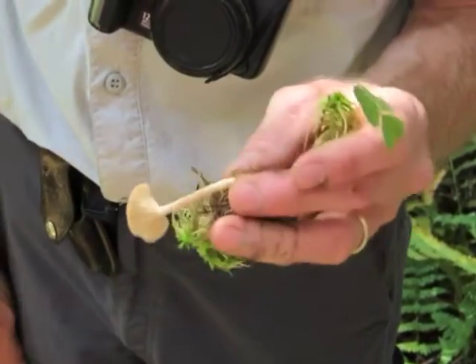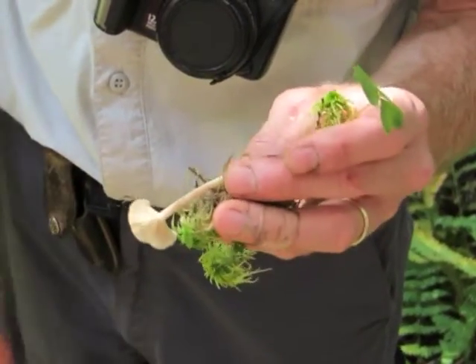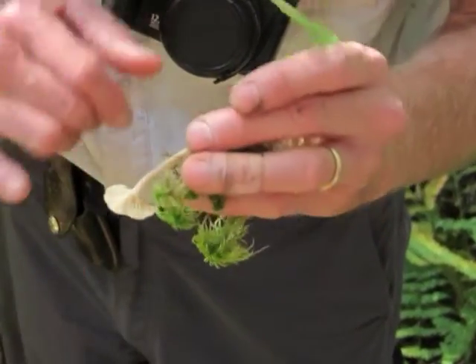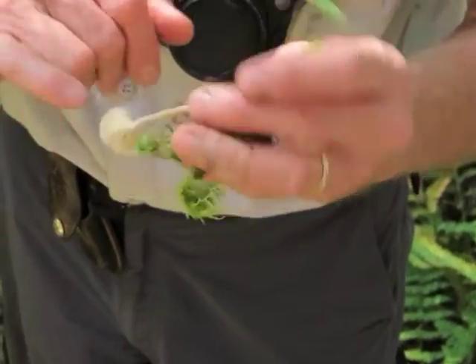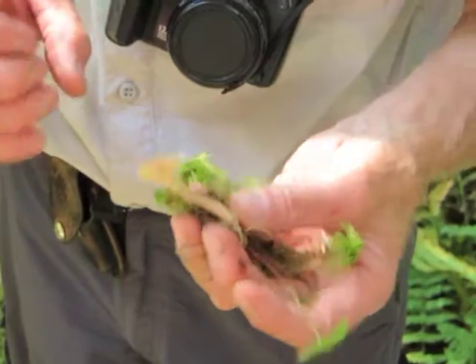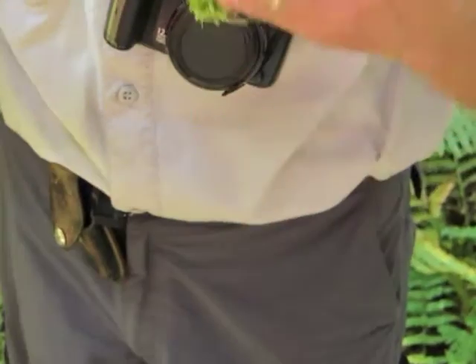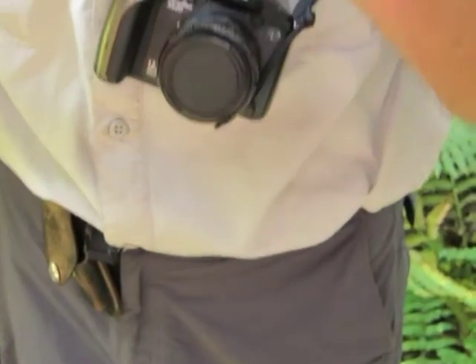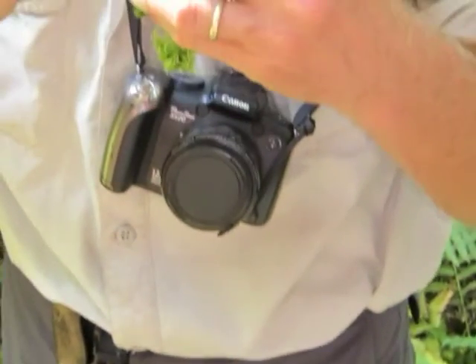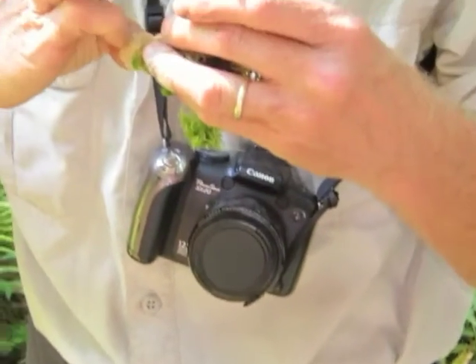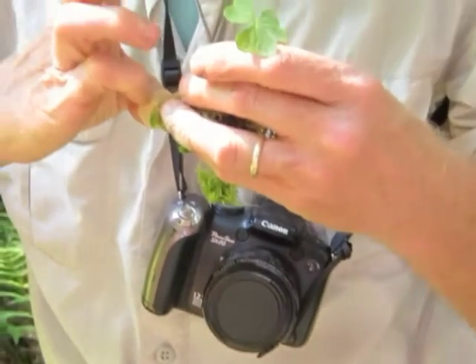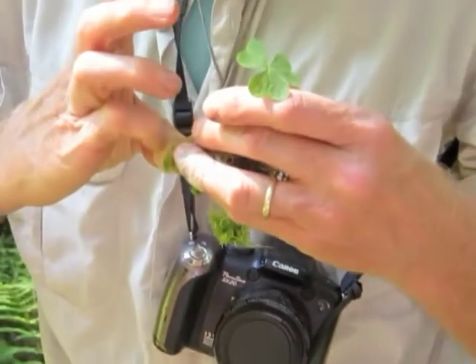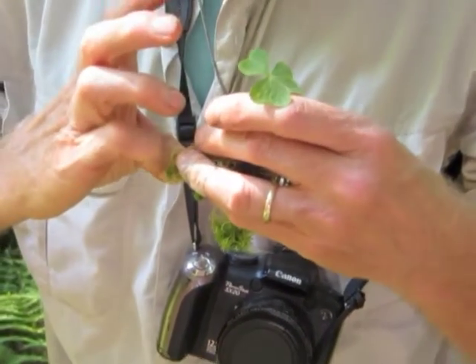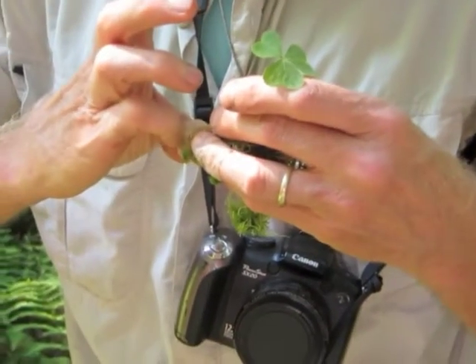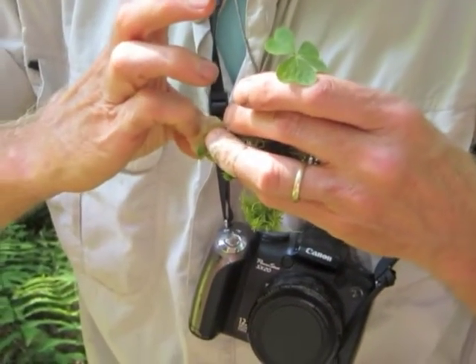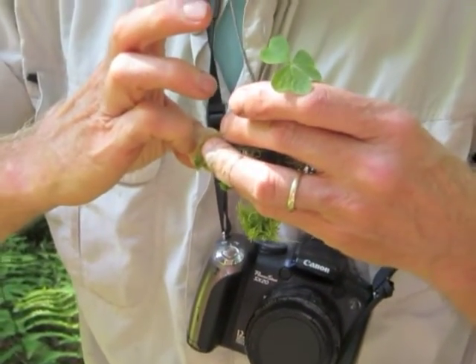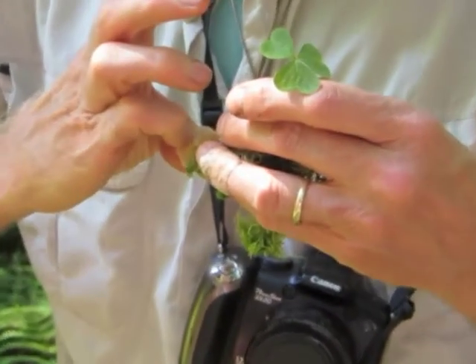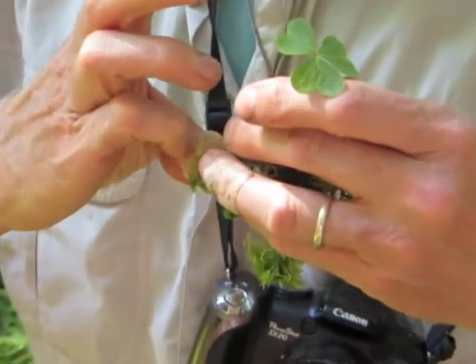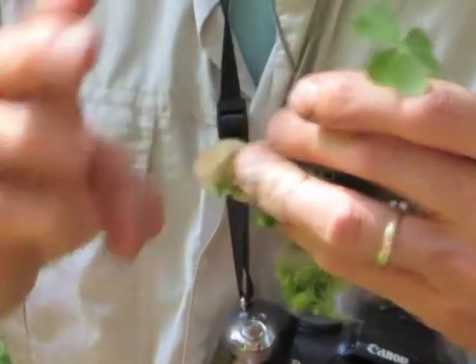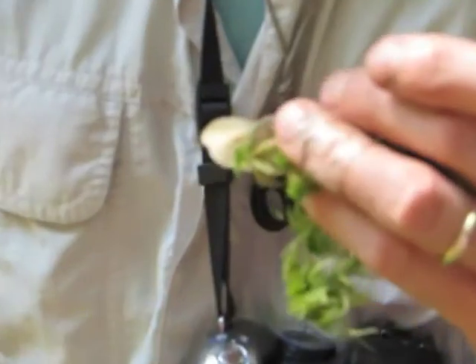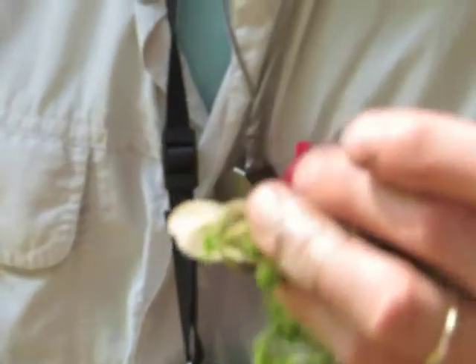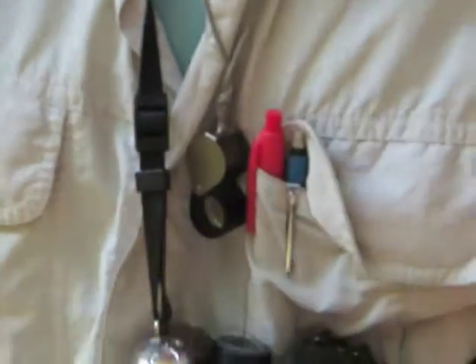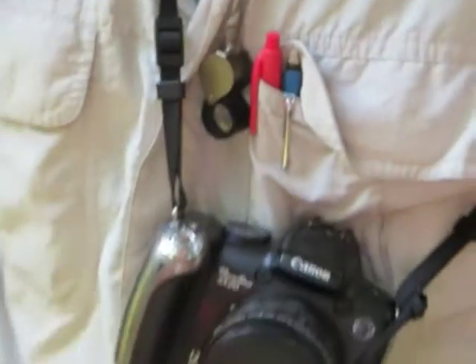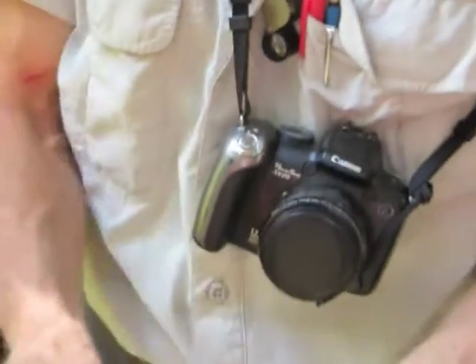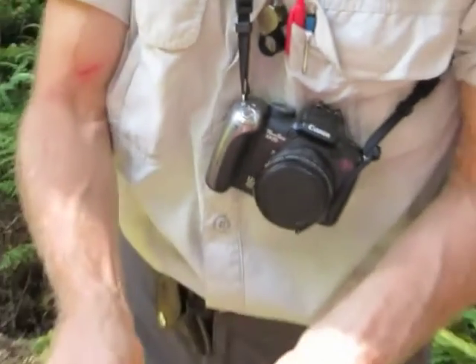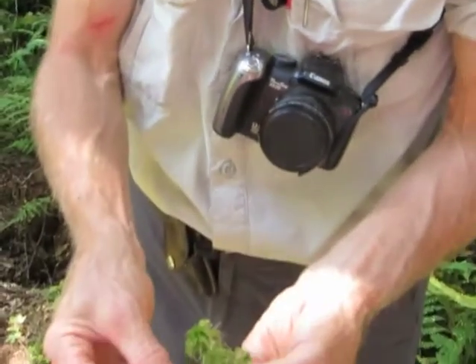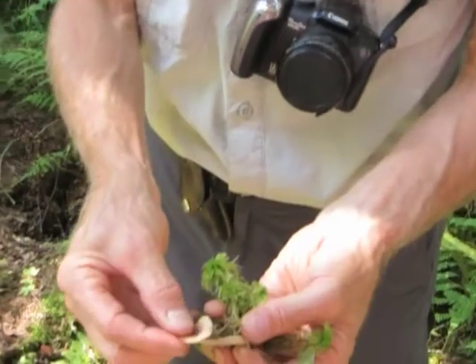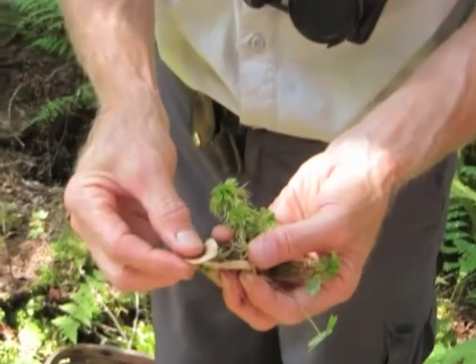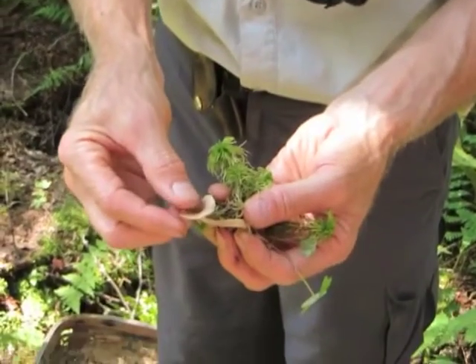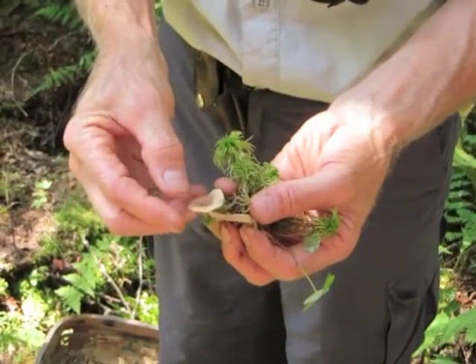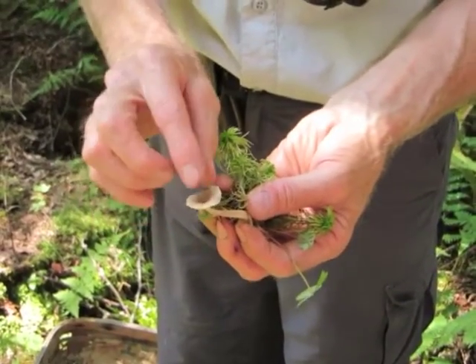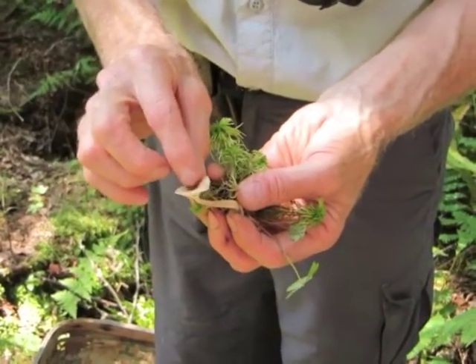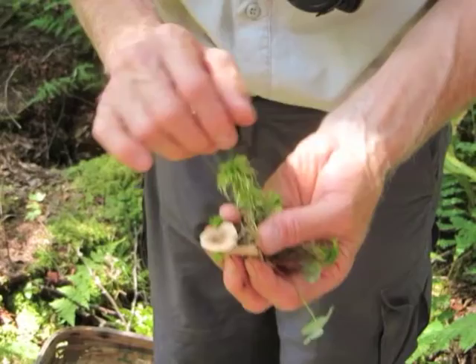Another Lactarius. But in this case, you've got two different features to separate it. First of all, you've got a cap that's not mucidous, not slimy — it's kind of lubricous.